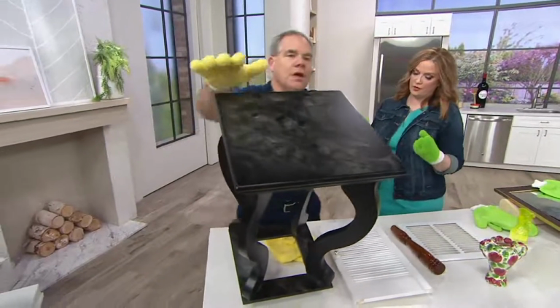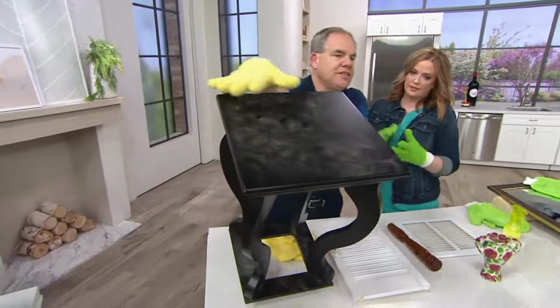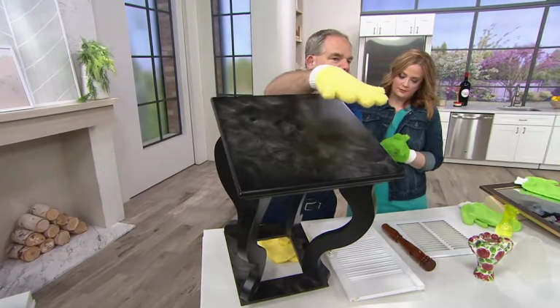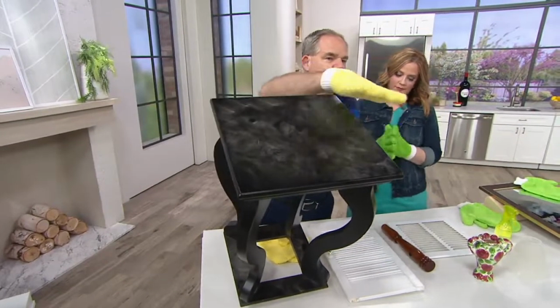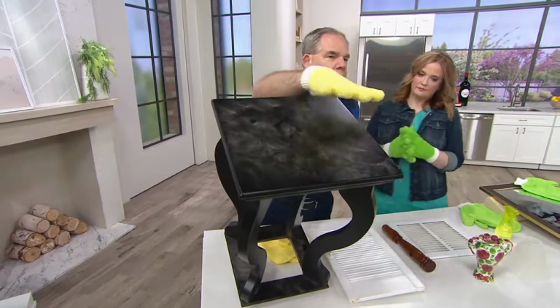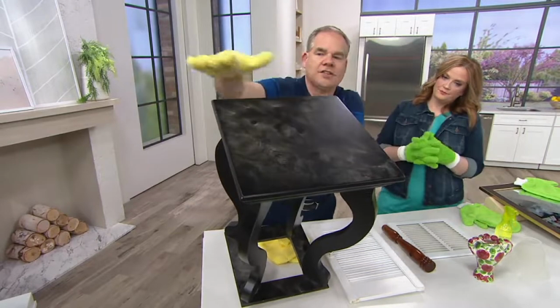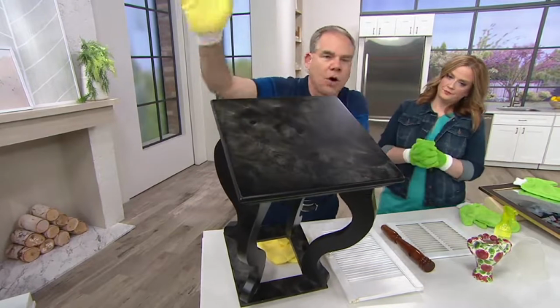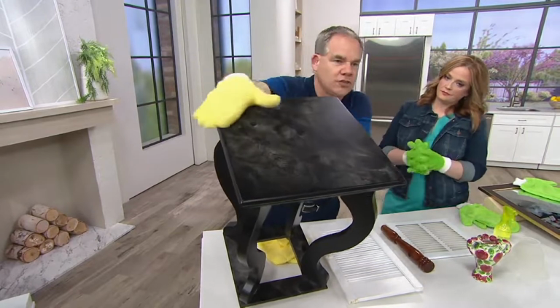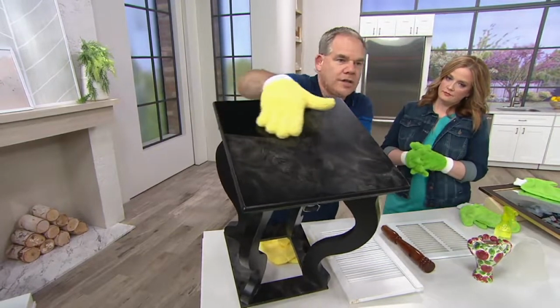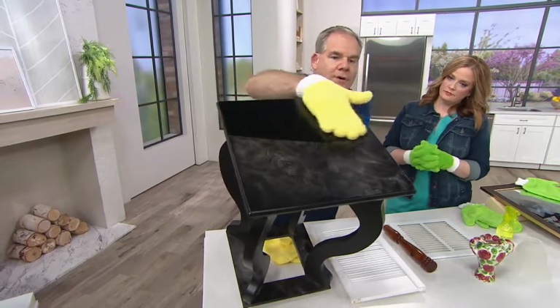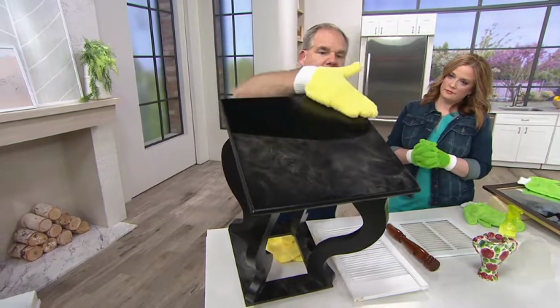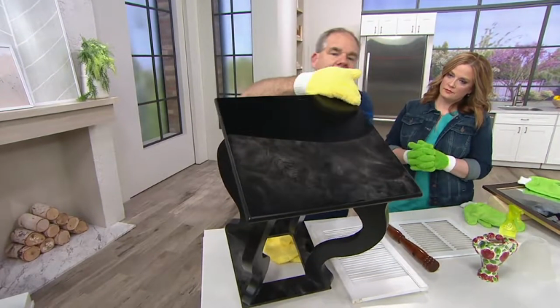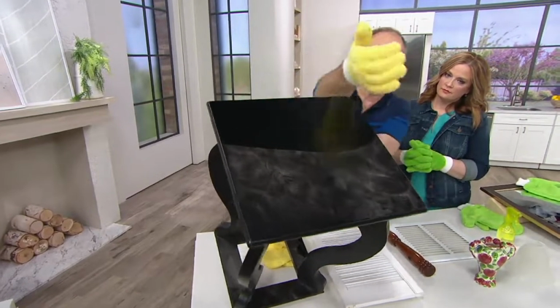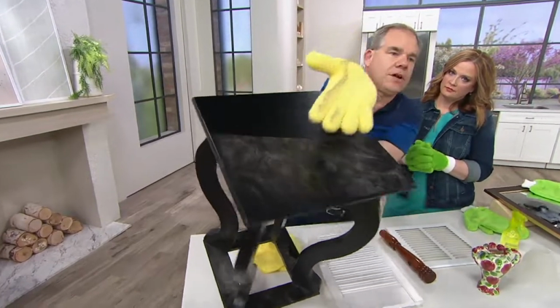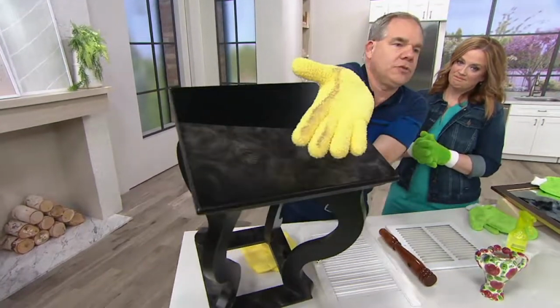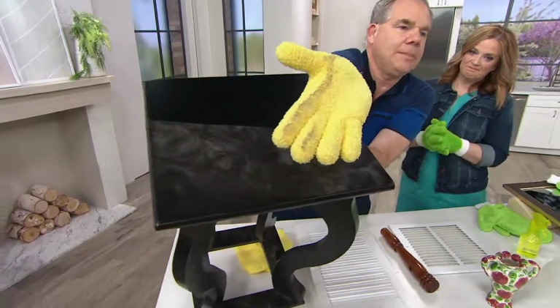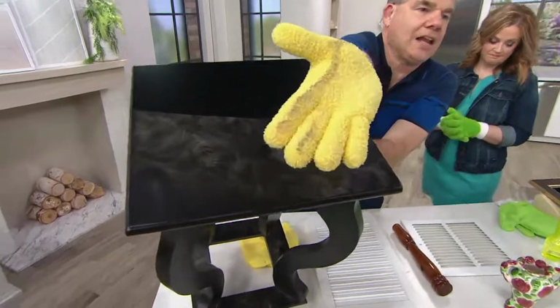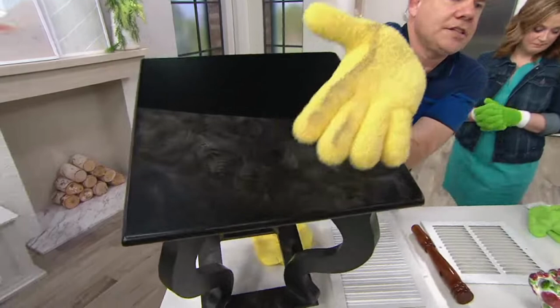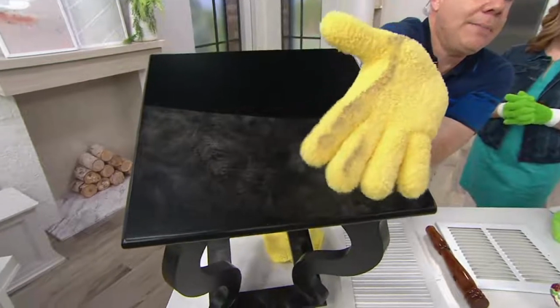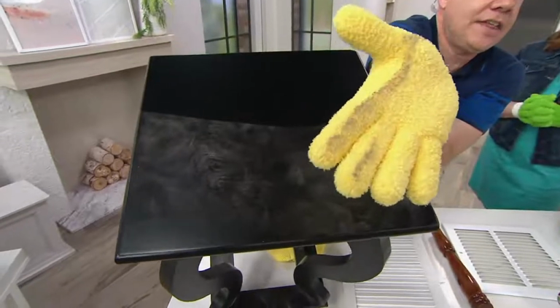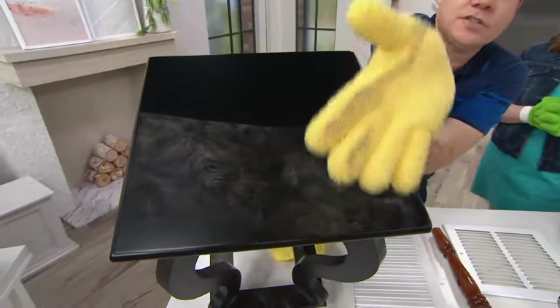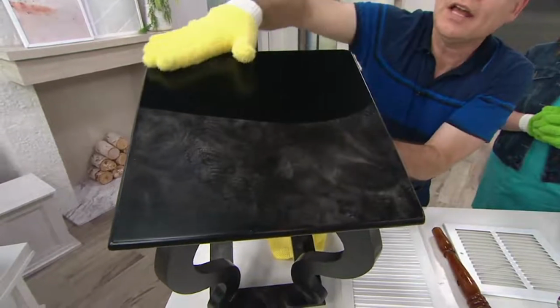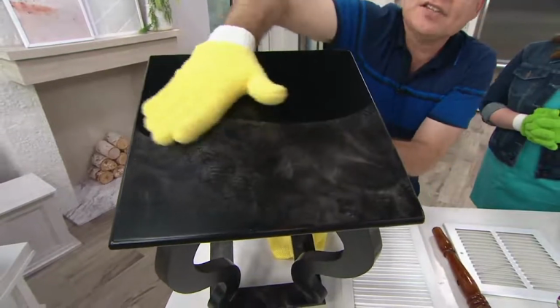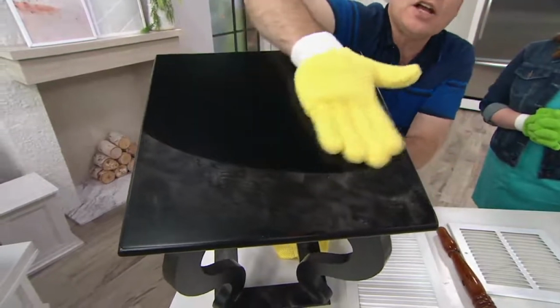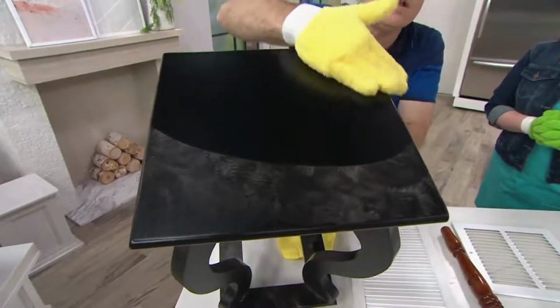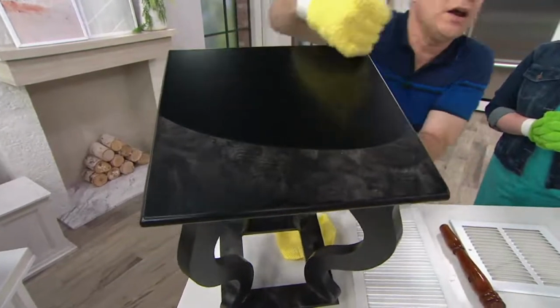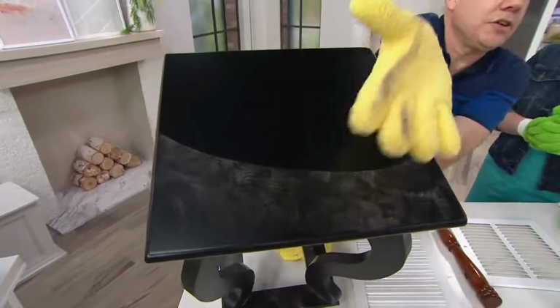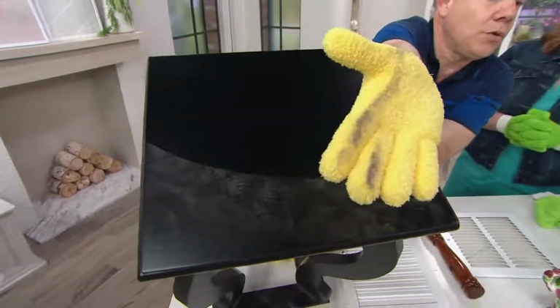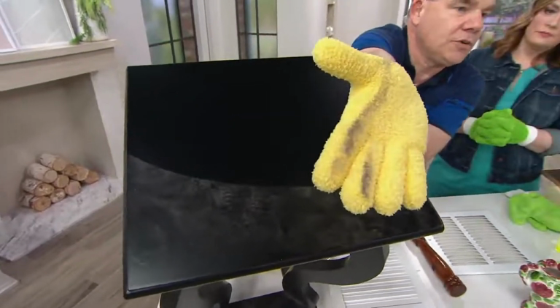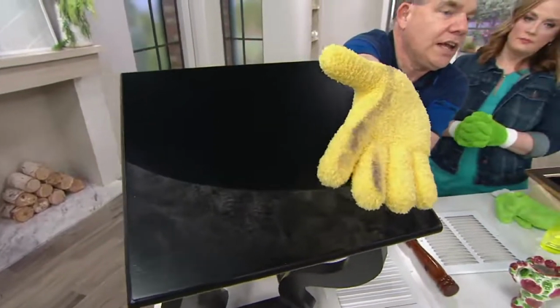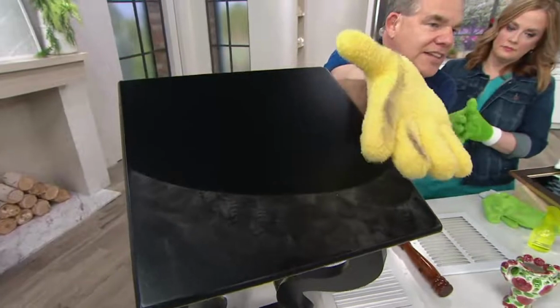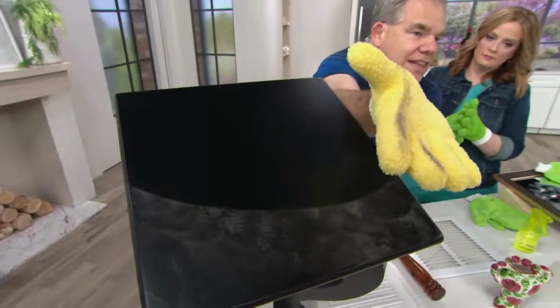This tabletop is just filled with dust. Watch this — just one swipe across, and you can see what an incredible job that glove does of grabbing onto that dust and dirt. It's not going to go anywhere until you put it in the washing machine. That's the neat thing.